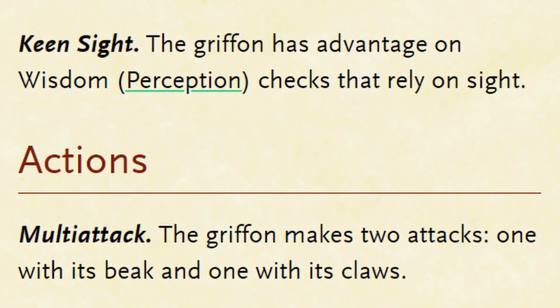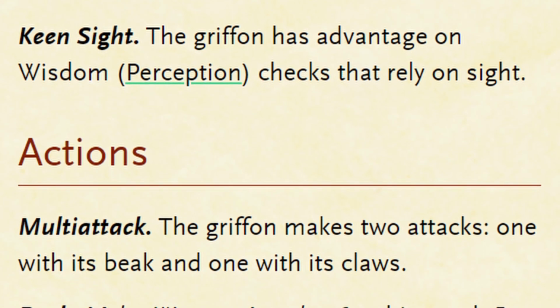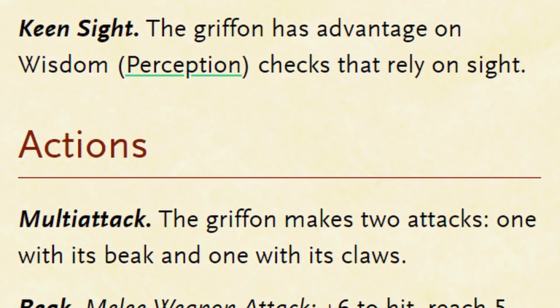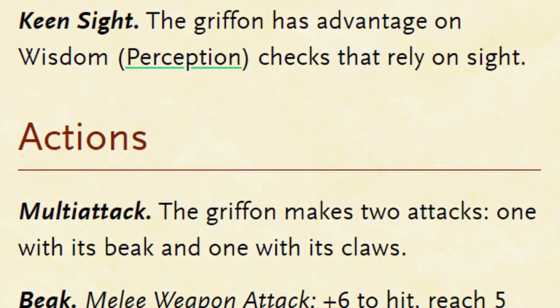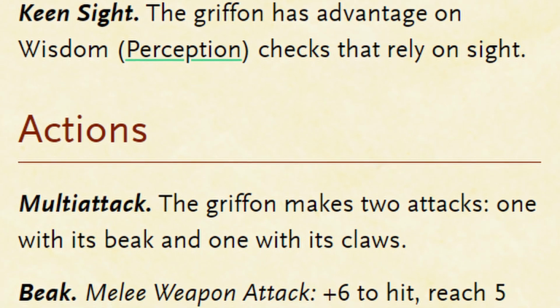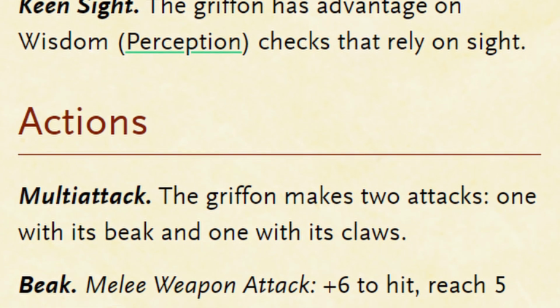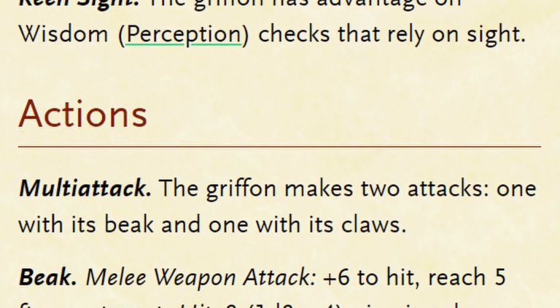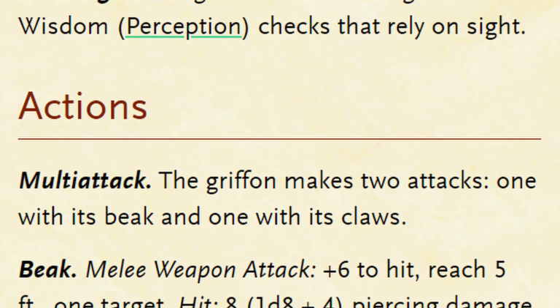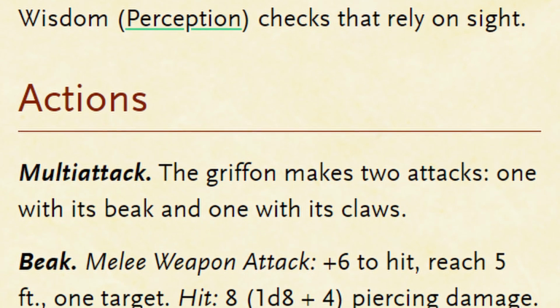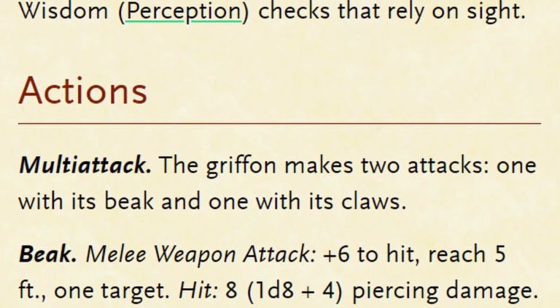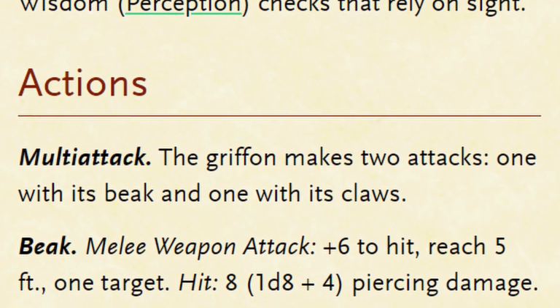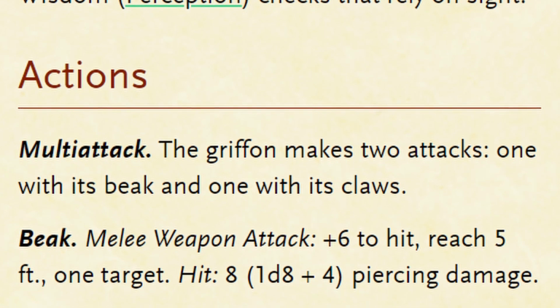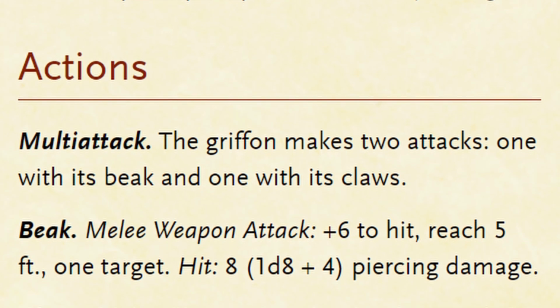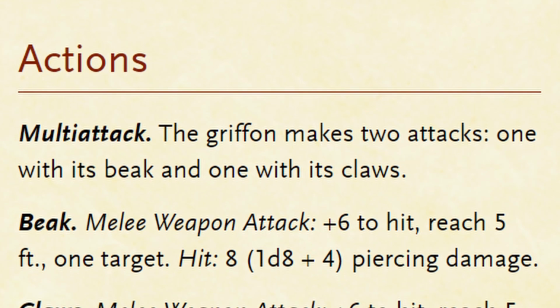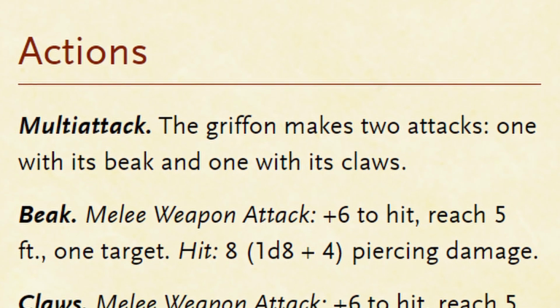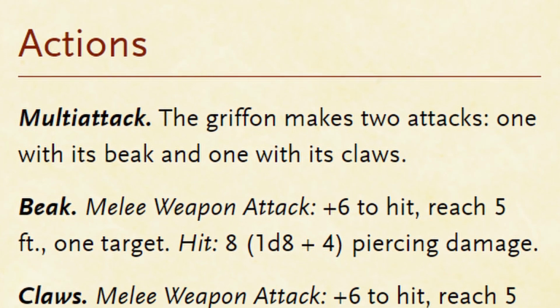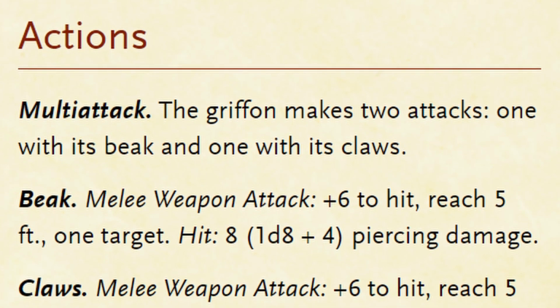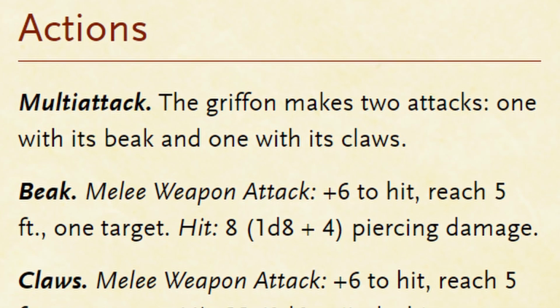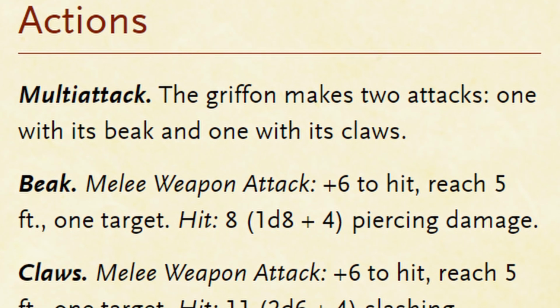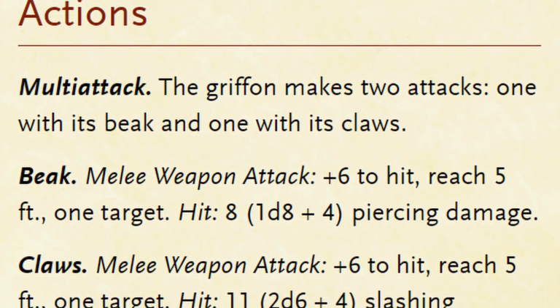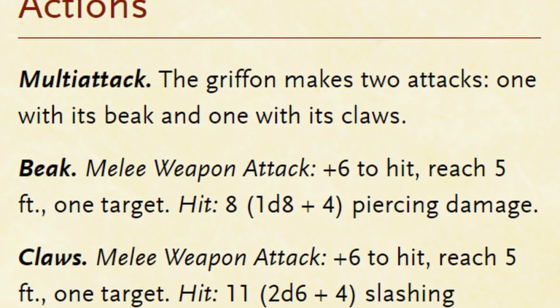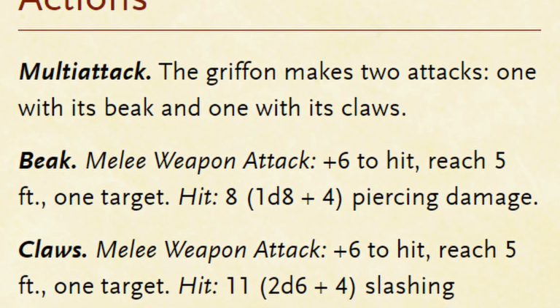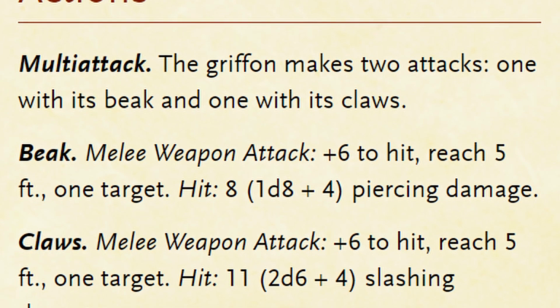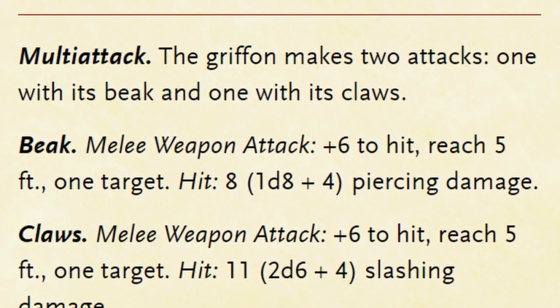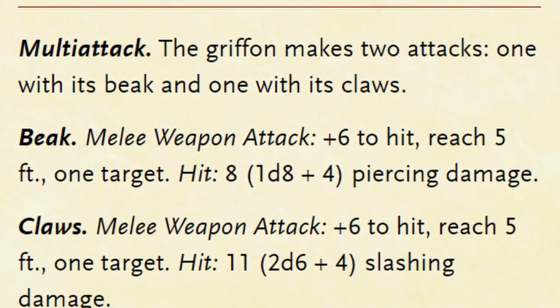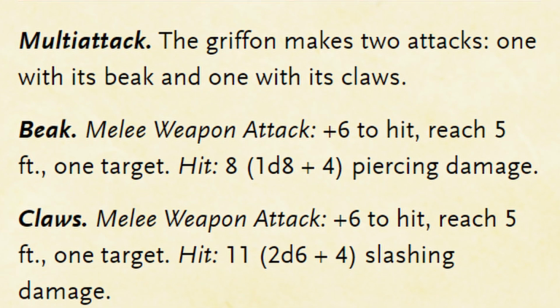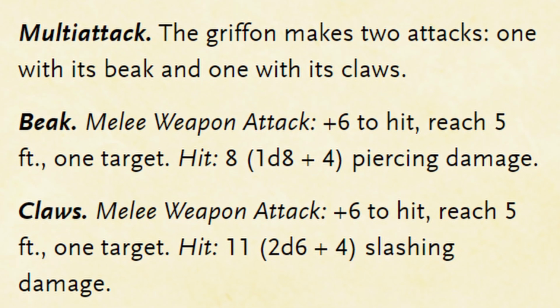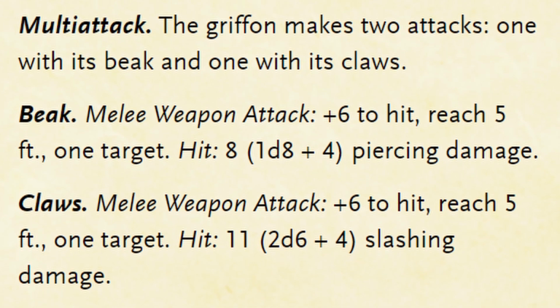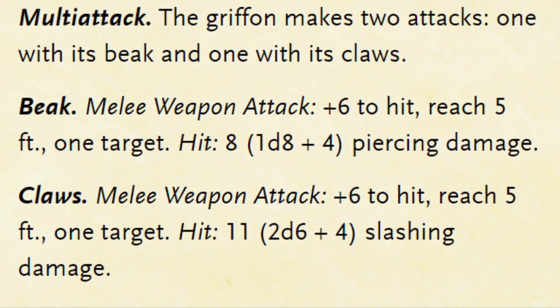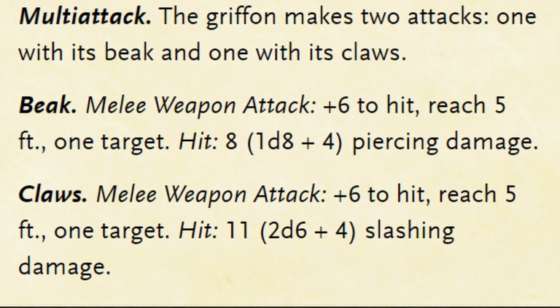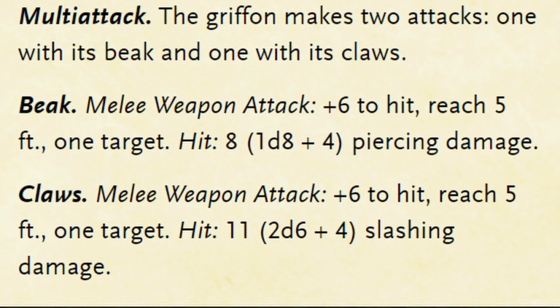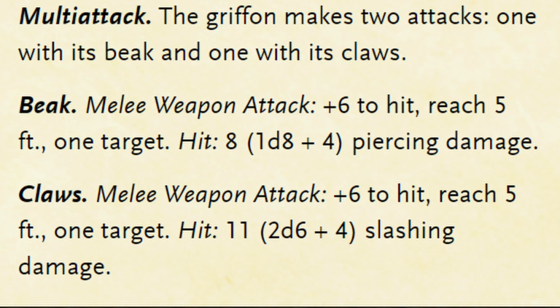In combat, the Griffon makes a multiattack consisting of a beak and a claw. Both have a plus 6 to hit and a range of 5 feet, with the beak dealing 1d8 plus 4, a damage potential of 5 to 12, and the claws dealing 2d6 plus 4, a damage potential of 6 to 16.